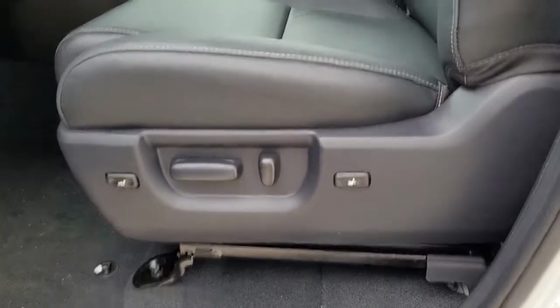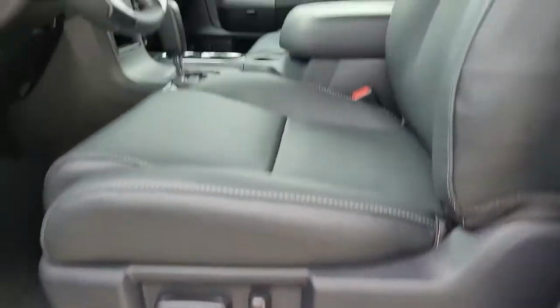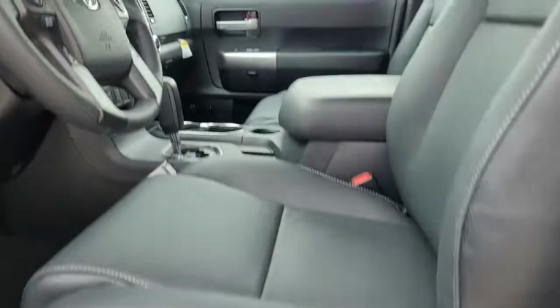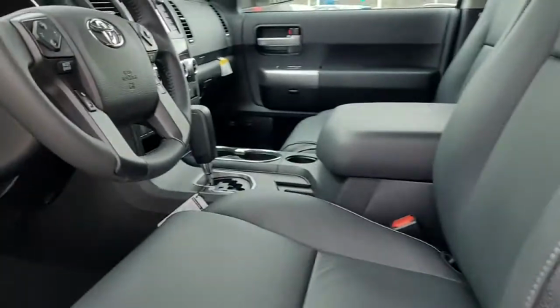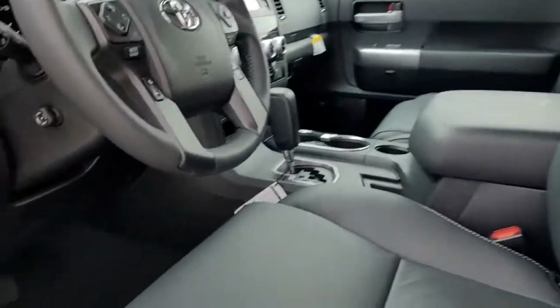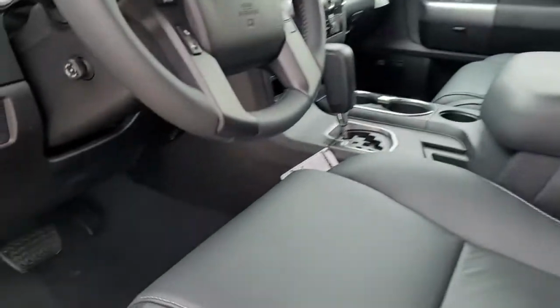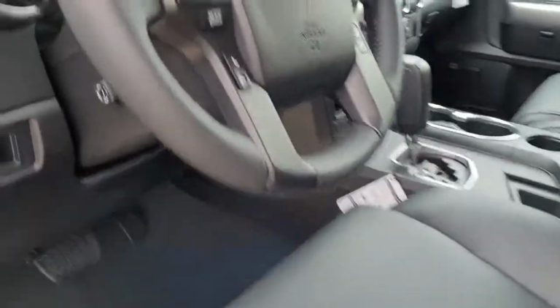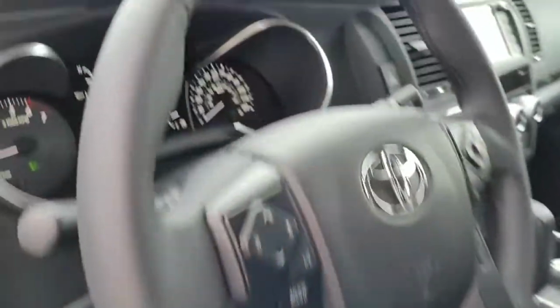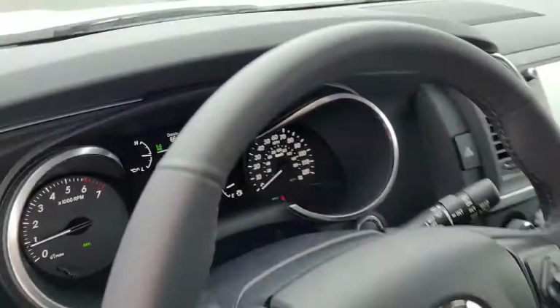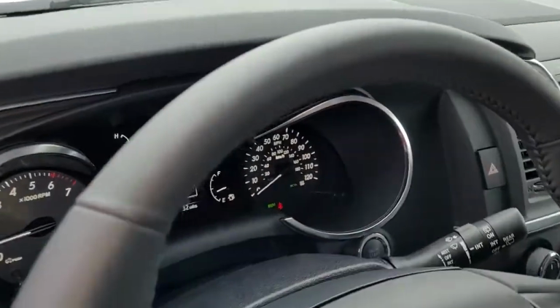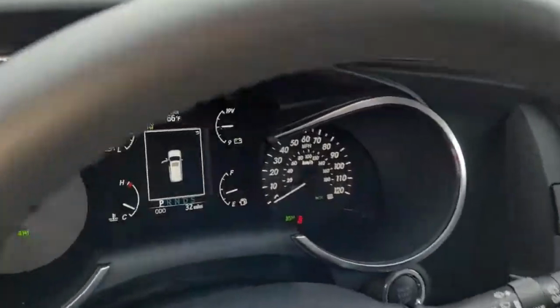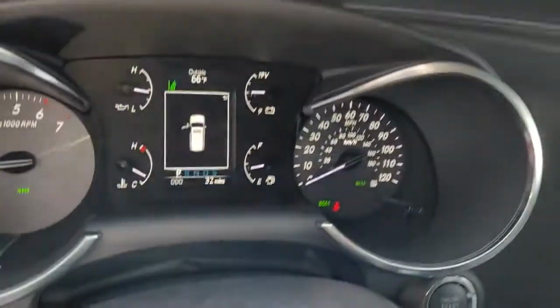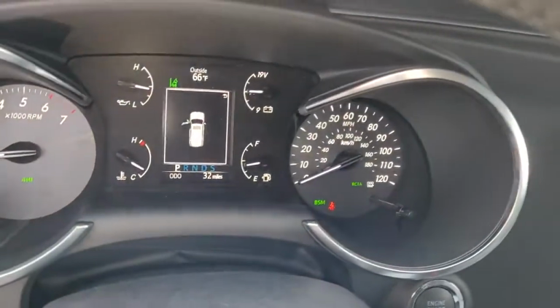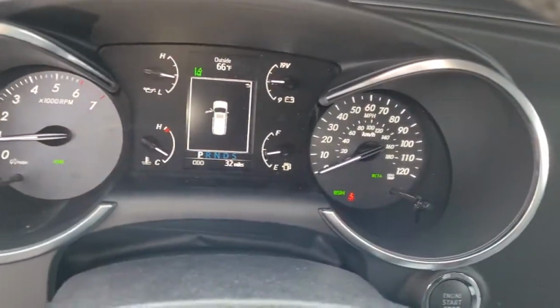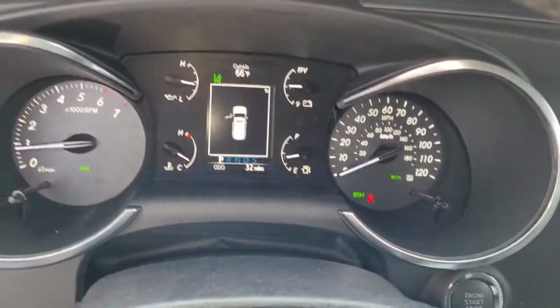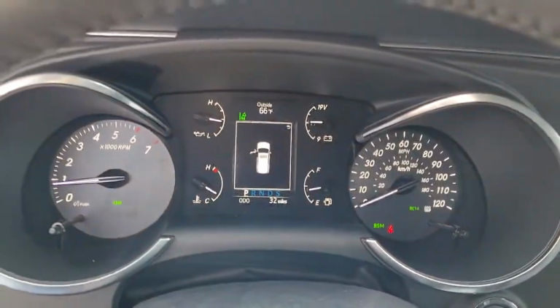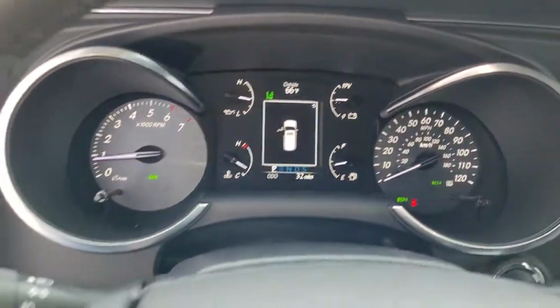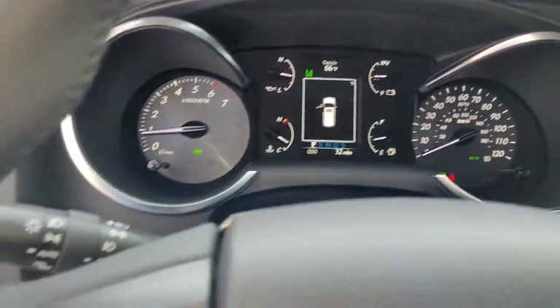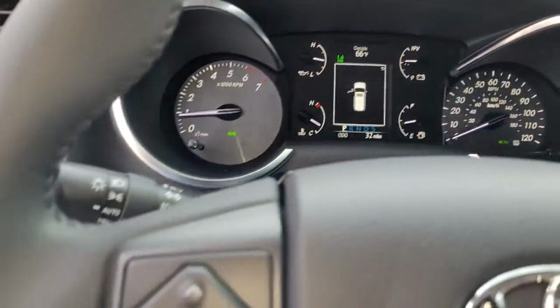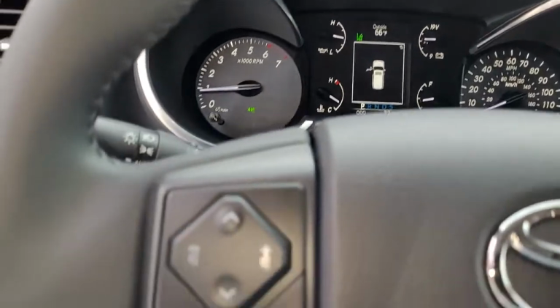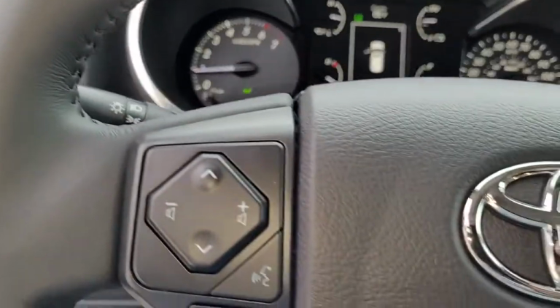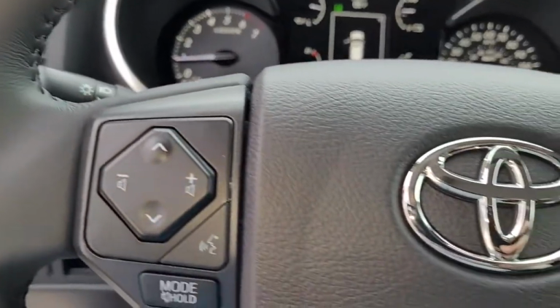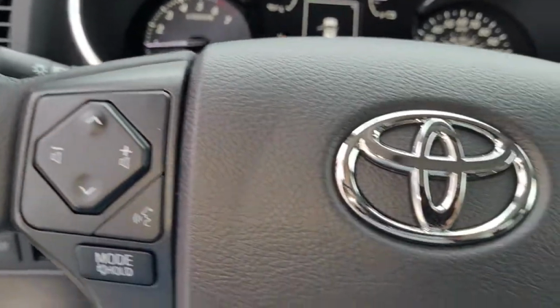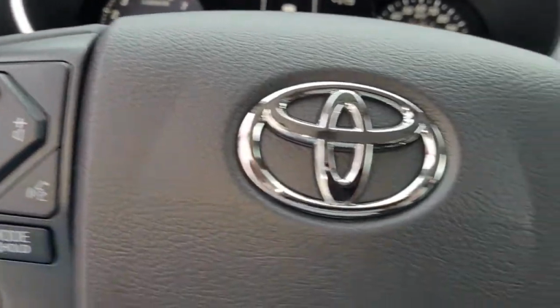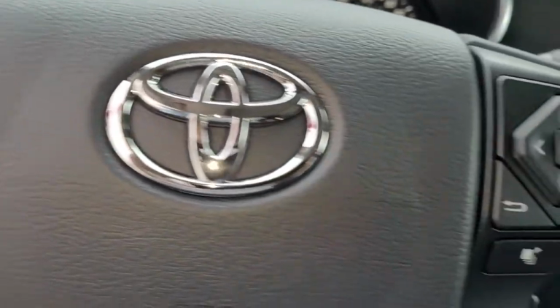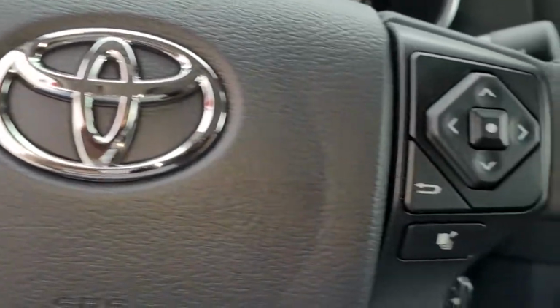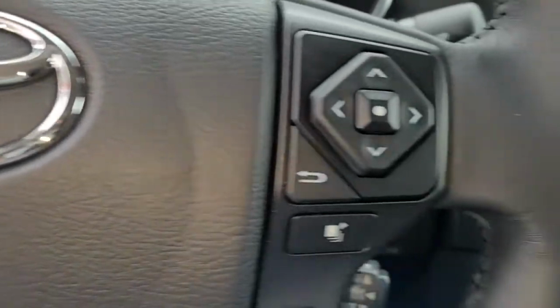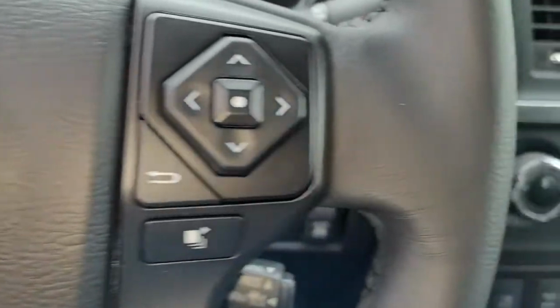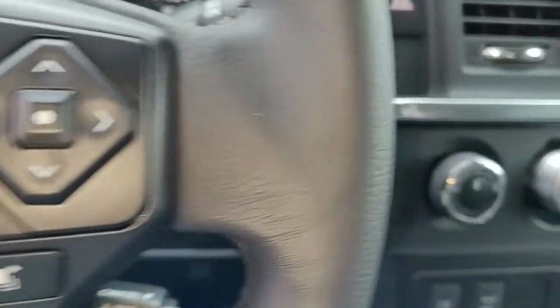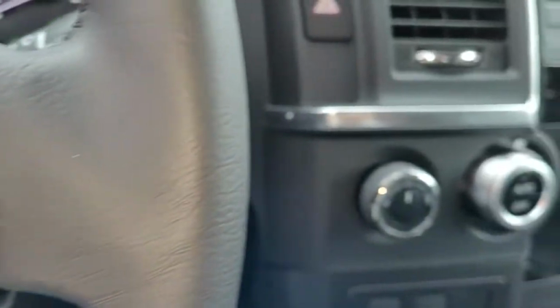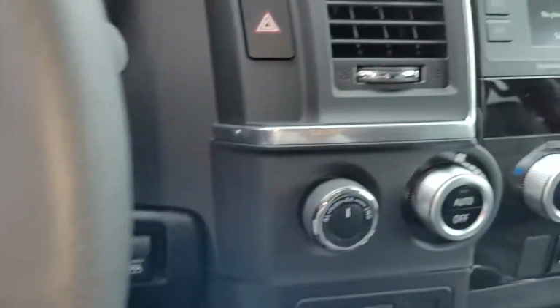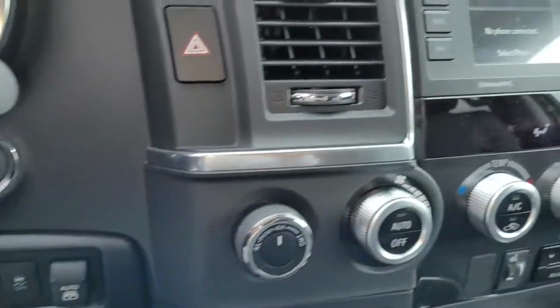The following are some of this vehicle's highlighted options: navigation system, keyless entry, sun/moonroof, four-wheel drive, heated mirrors.